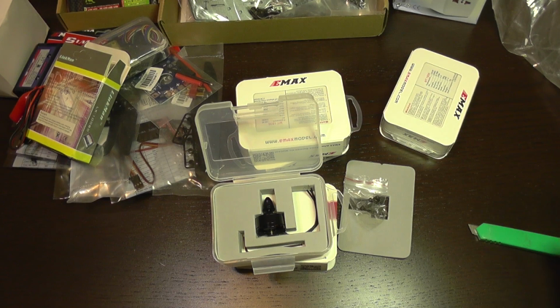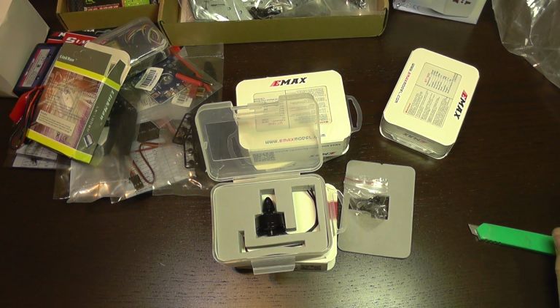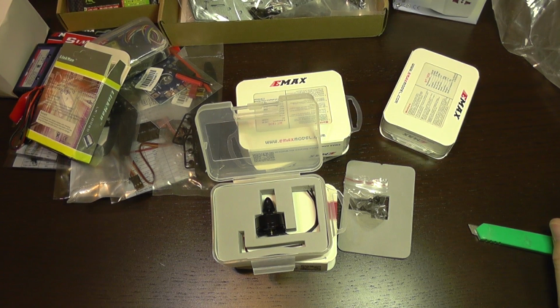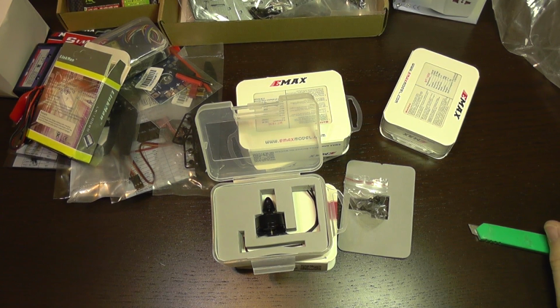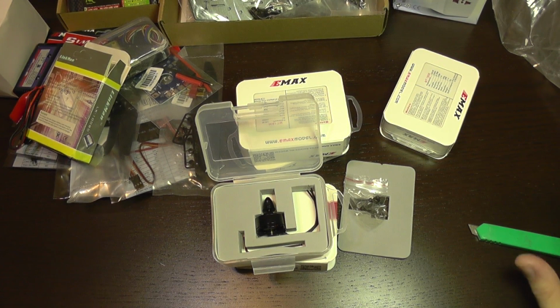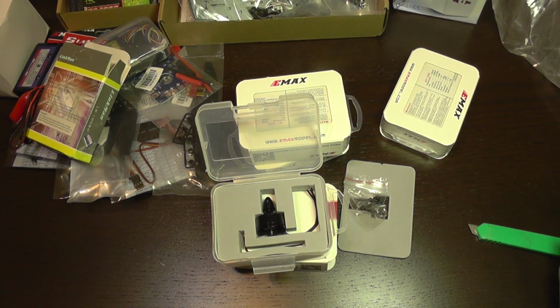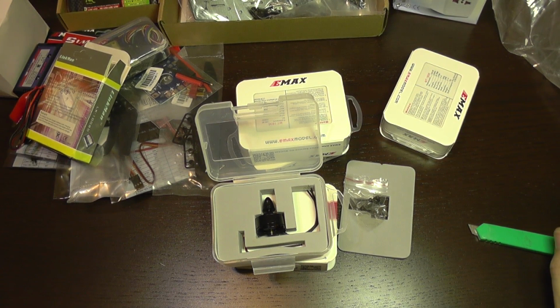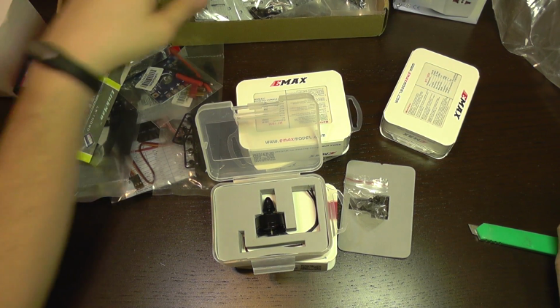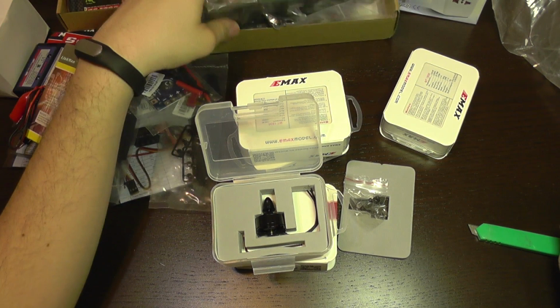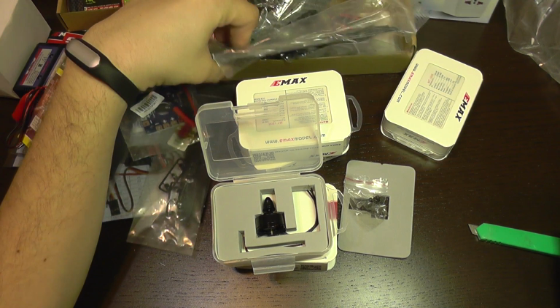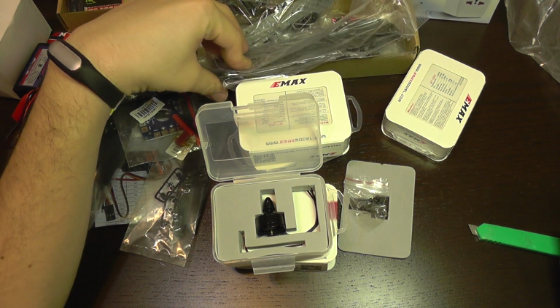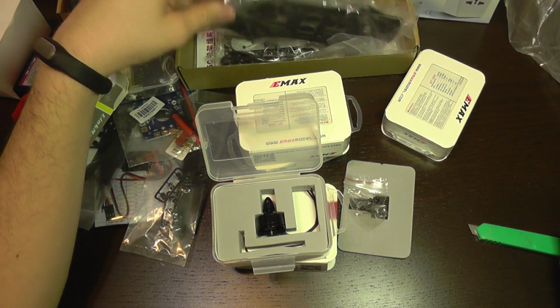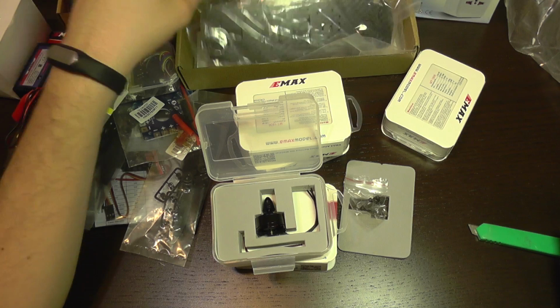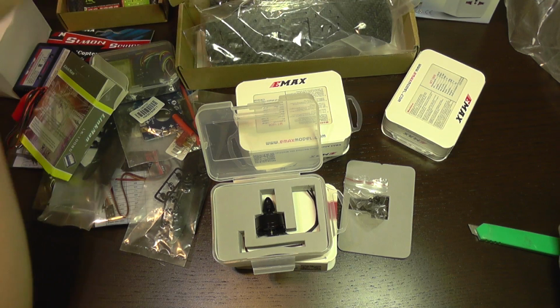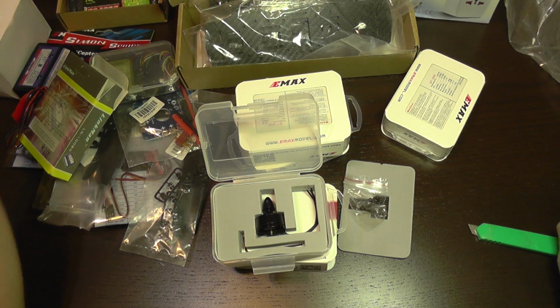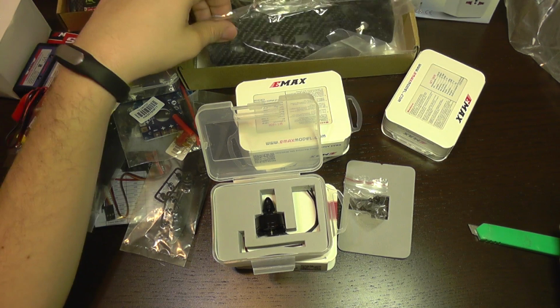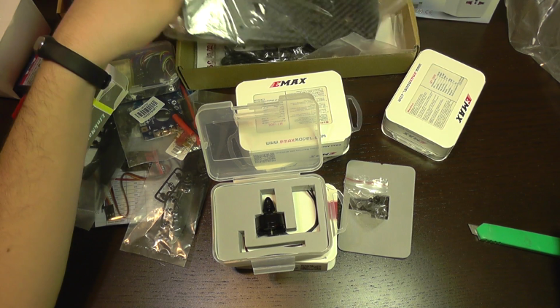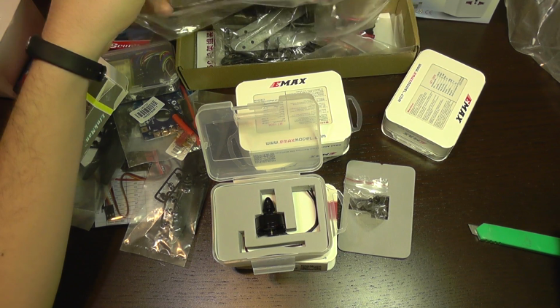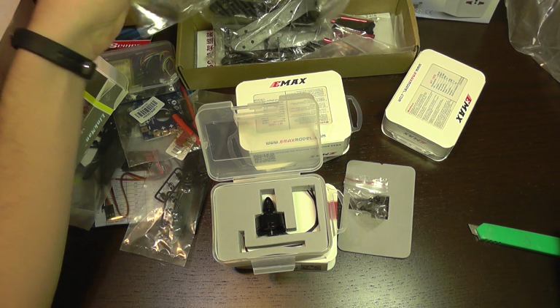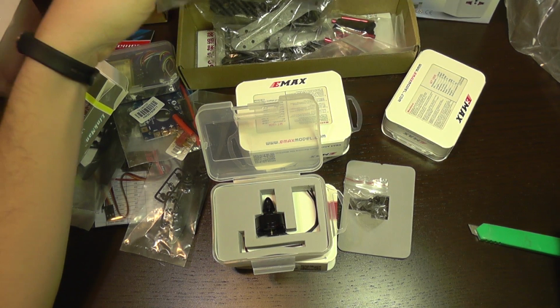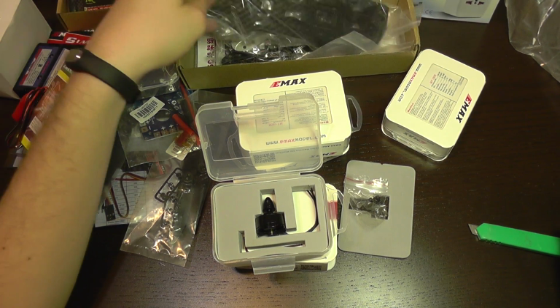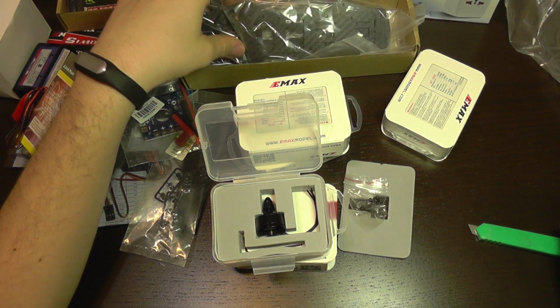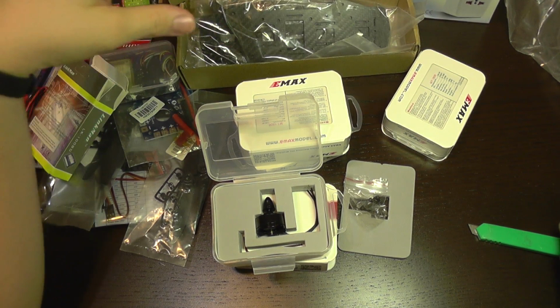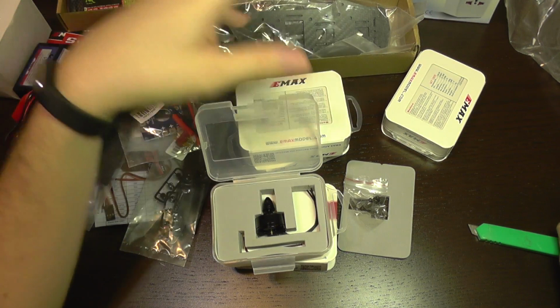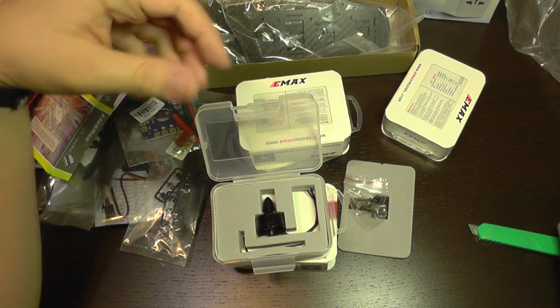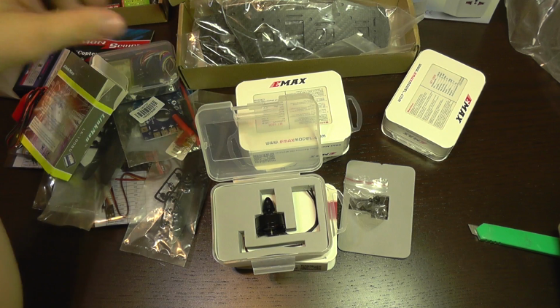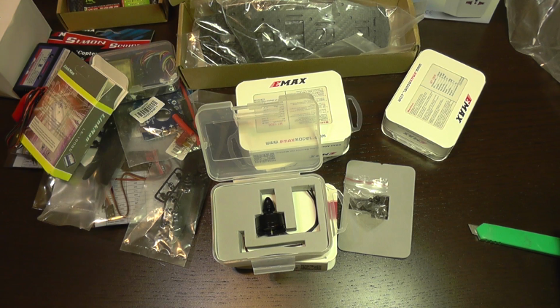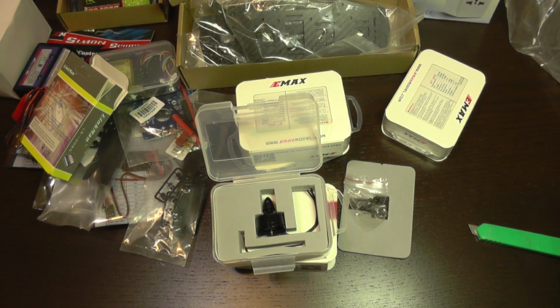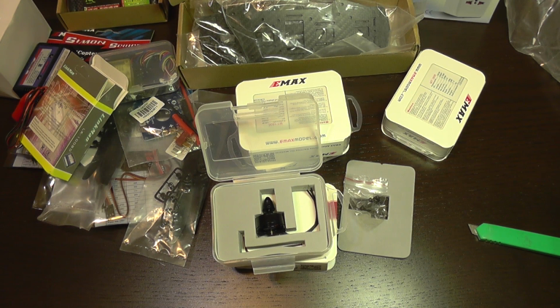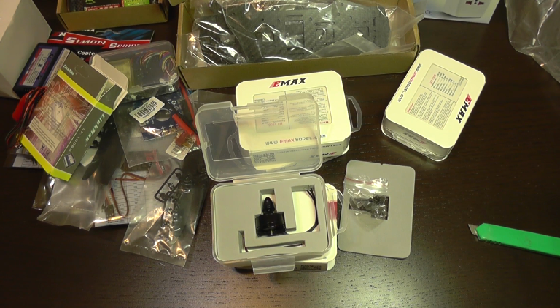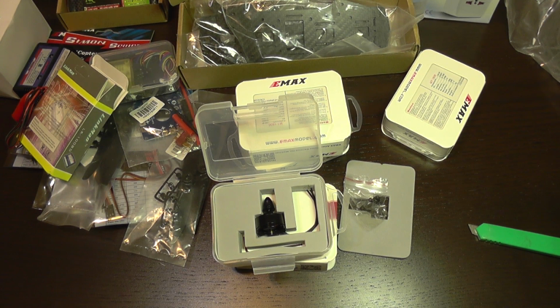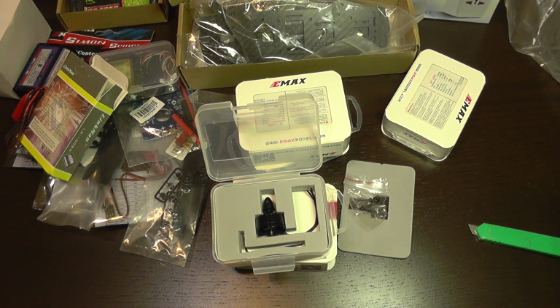I'm going to do another episode of how to assemble the chassis, as it's the main part on which all of this will go. See you soon. Bye bye.